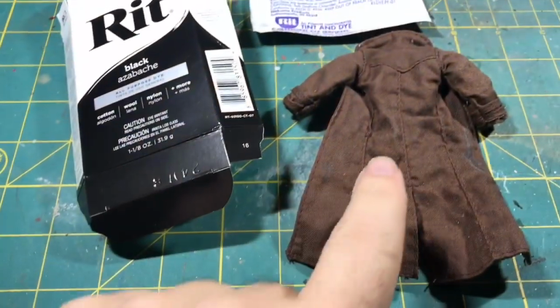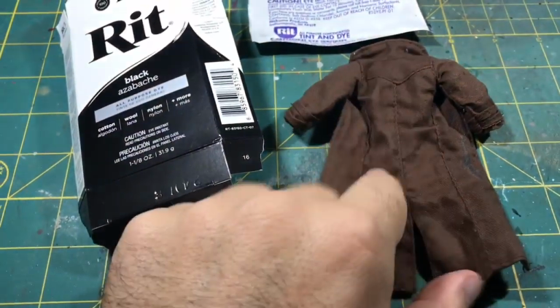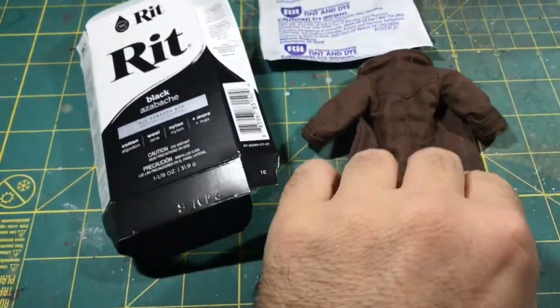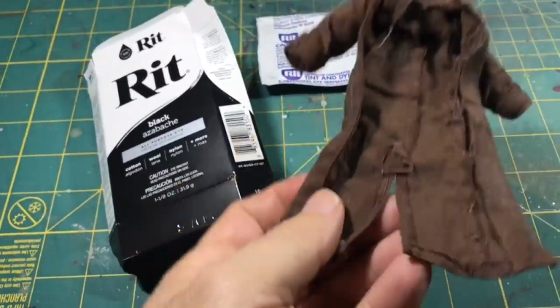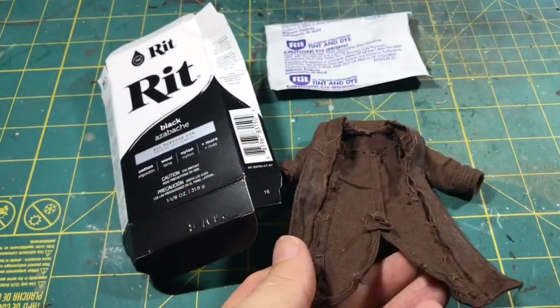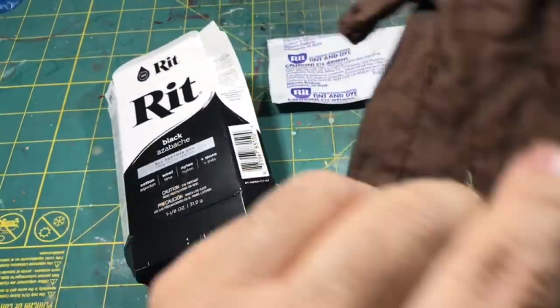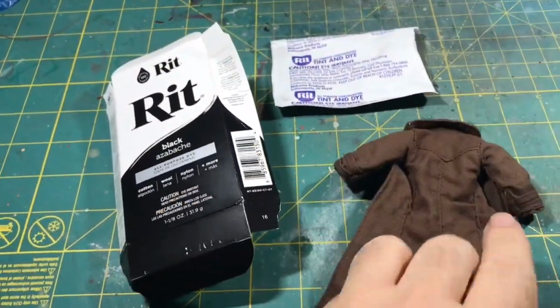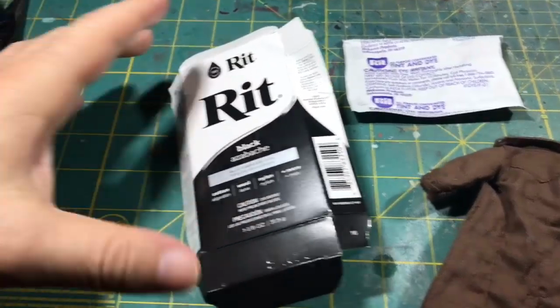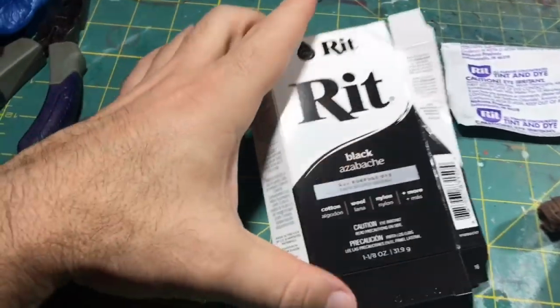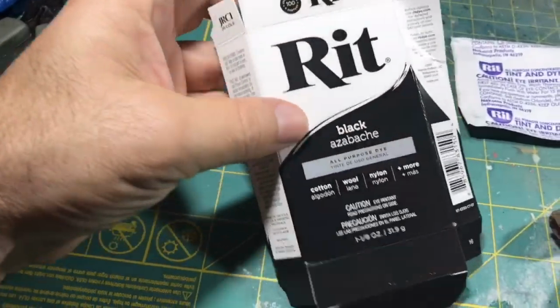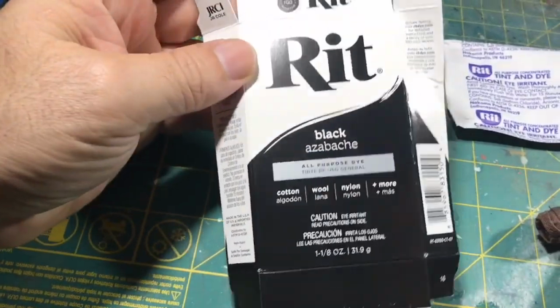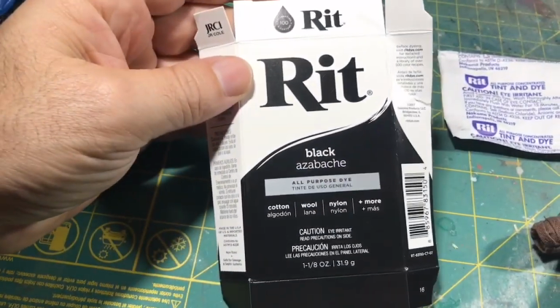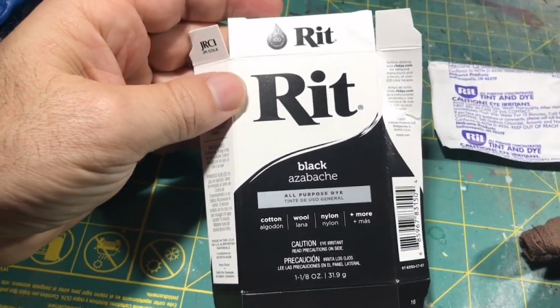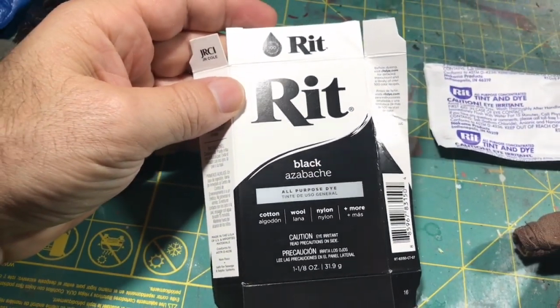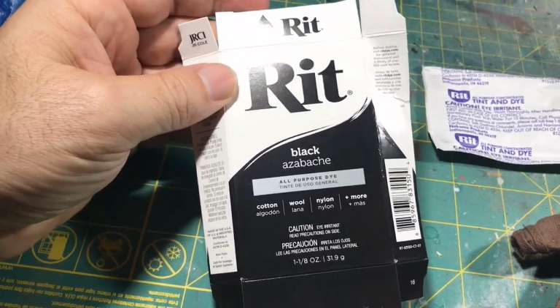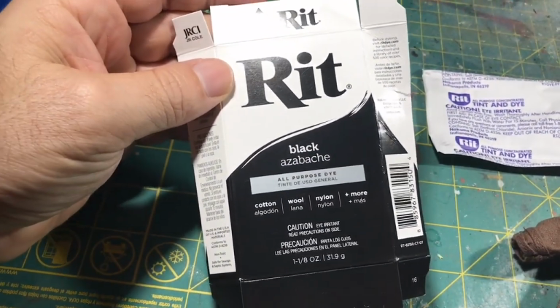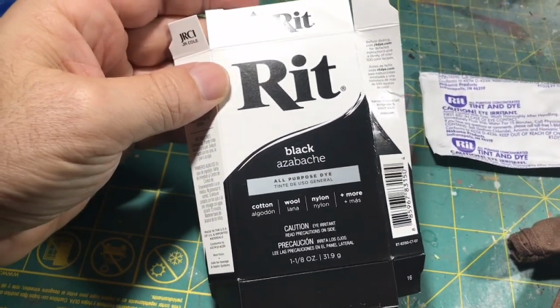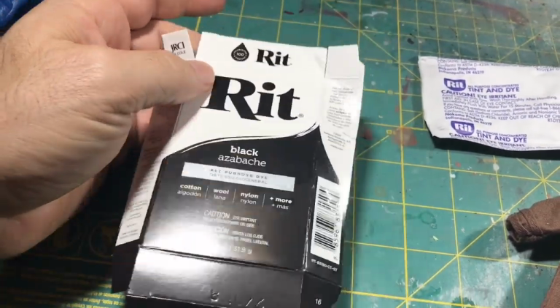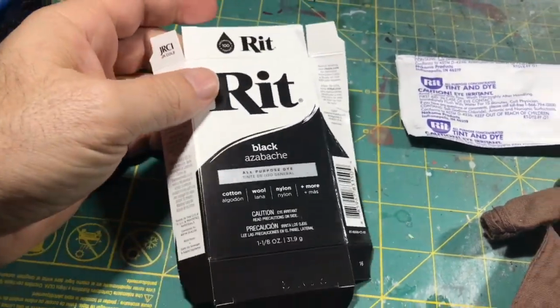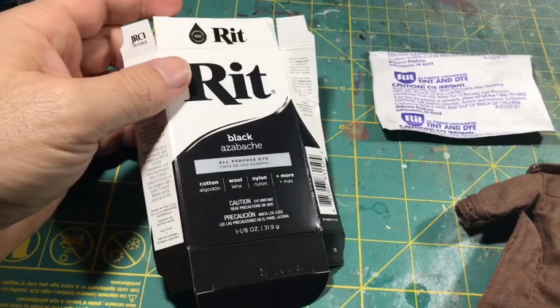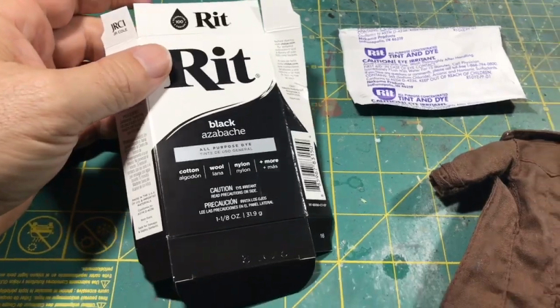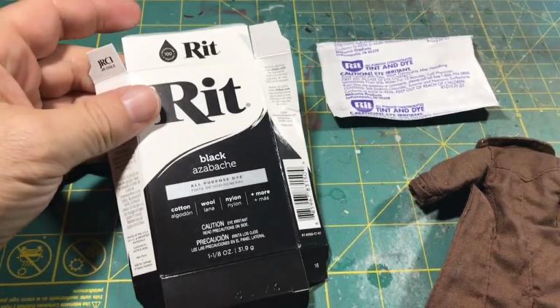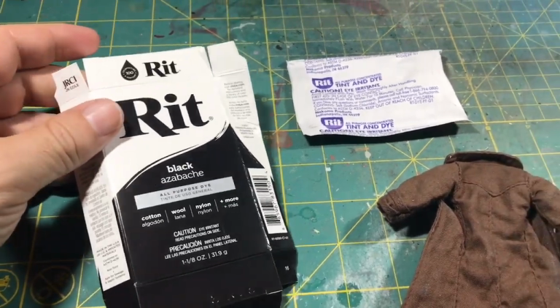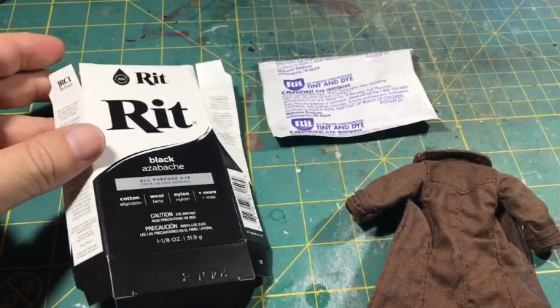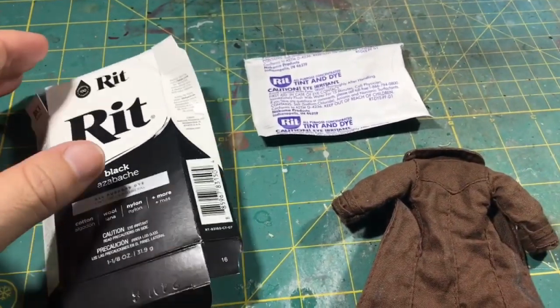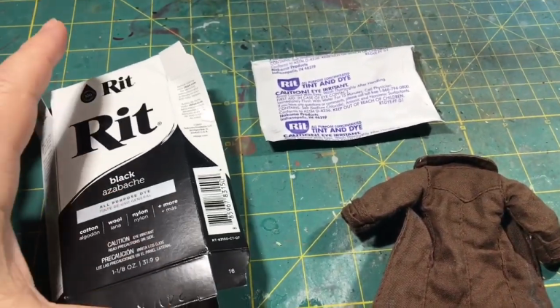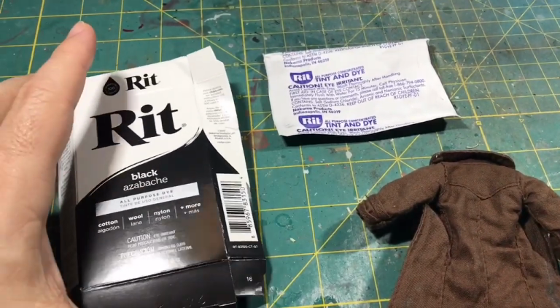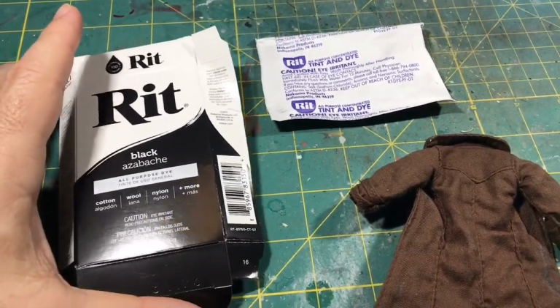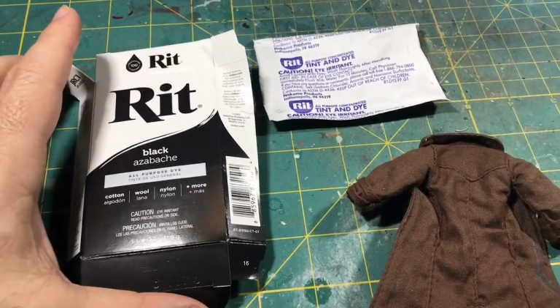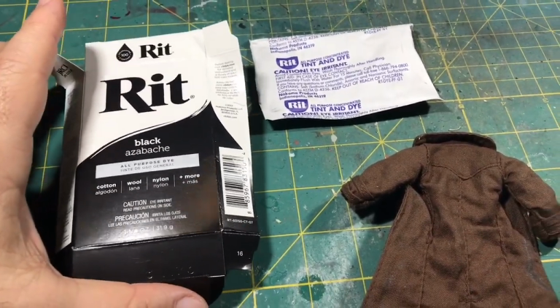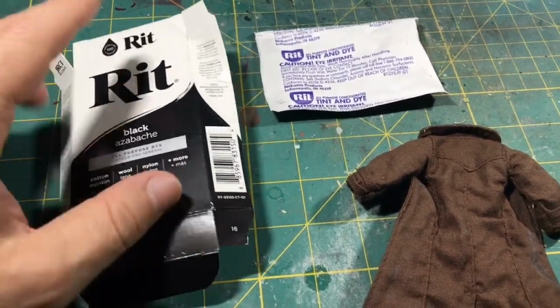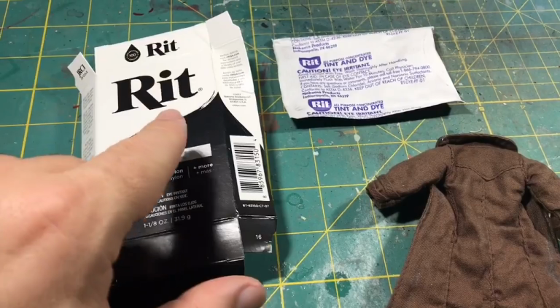Hey, what's up folks, welcome to my workbench — aka the kitchen table. Here I have a dye project, a quick tutorial. I'm using this red-black dye that my wife picked up for me at Walmart. I'm going to be dyeing this gambit cloak black for my bullseye project.